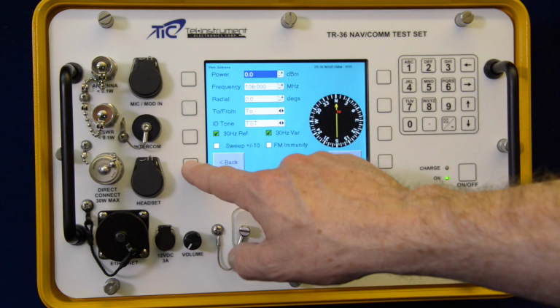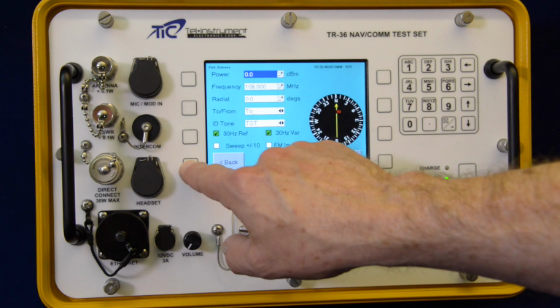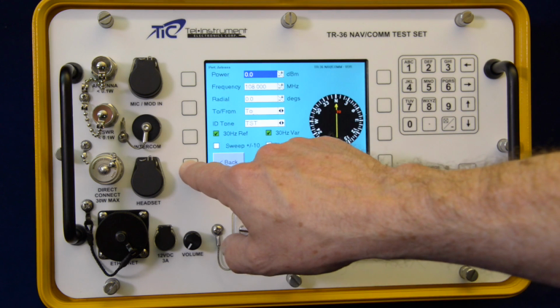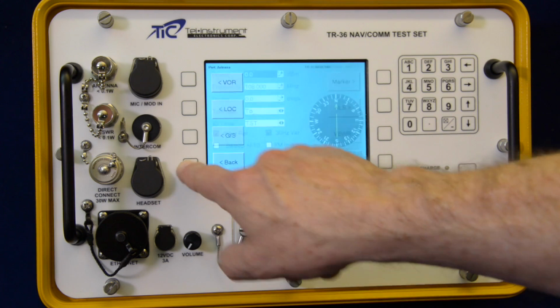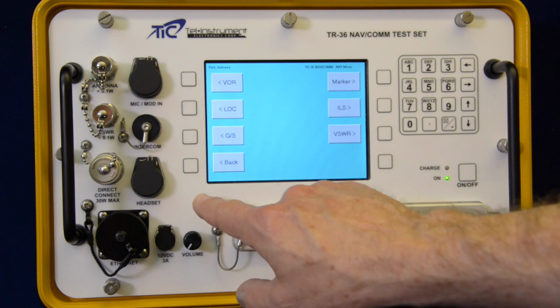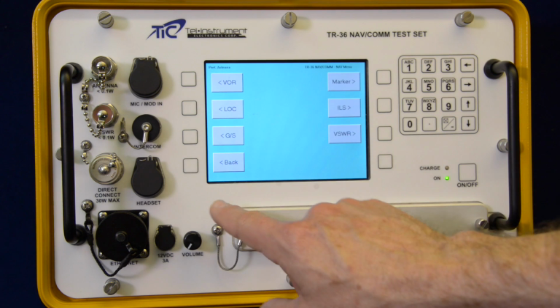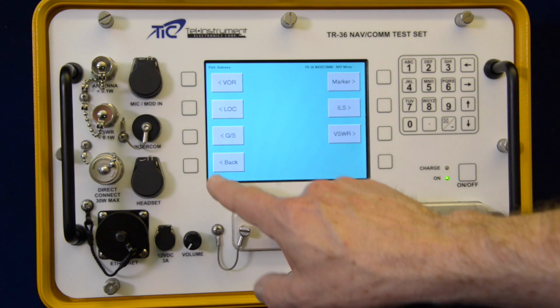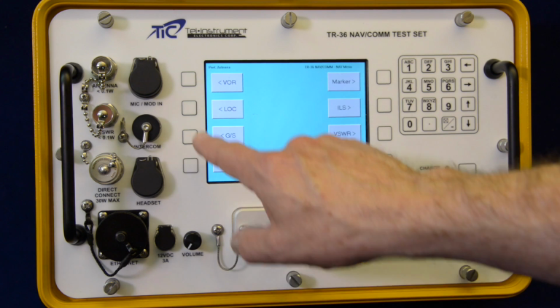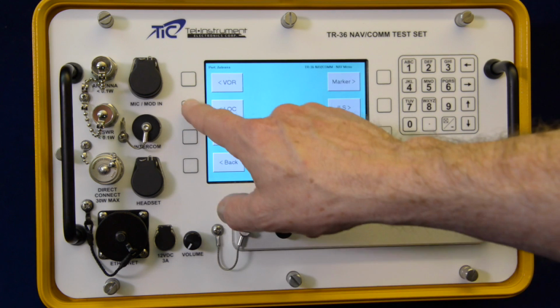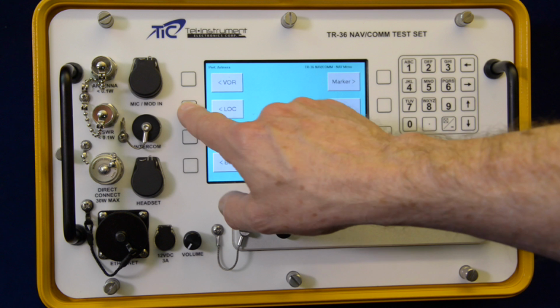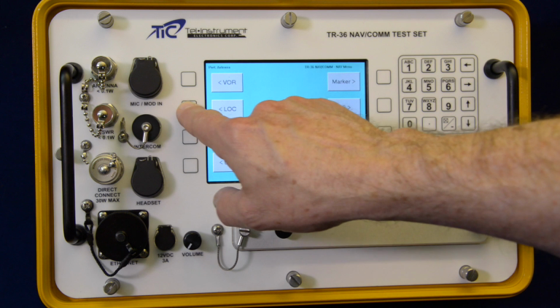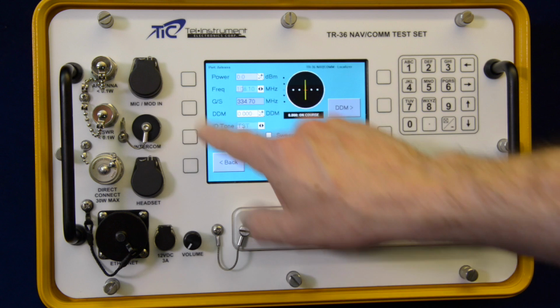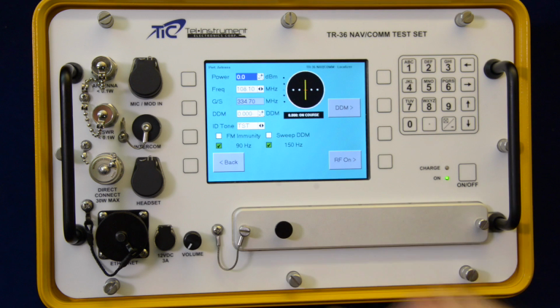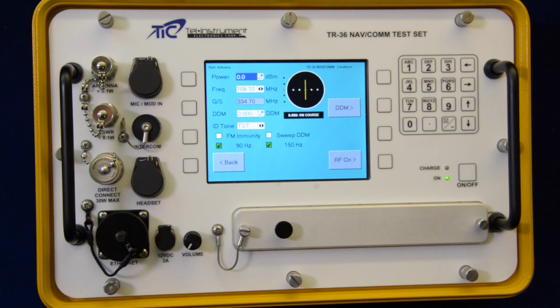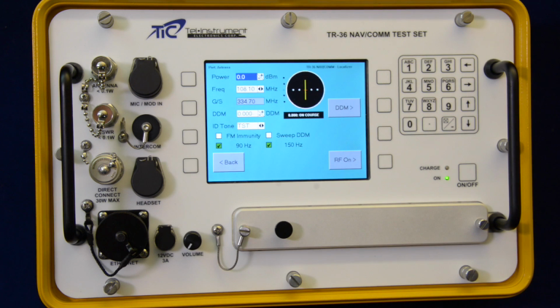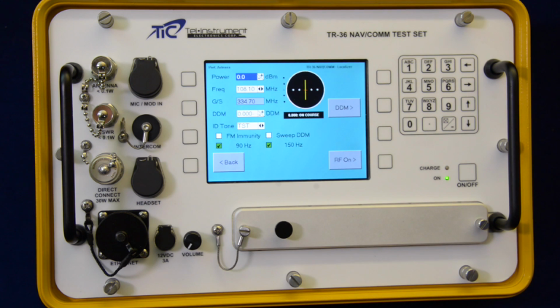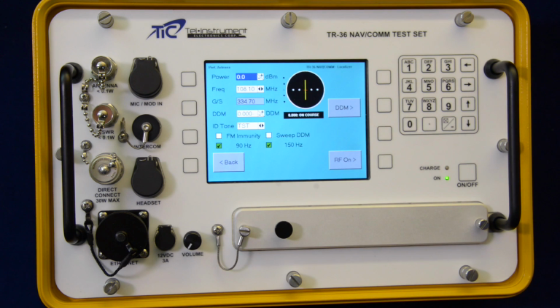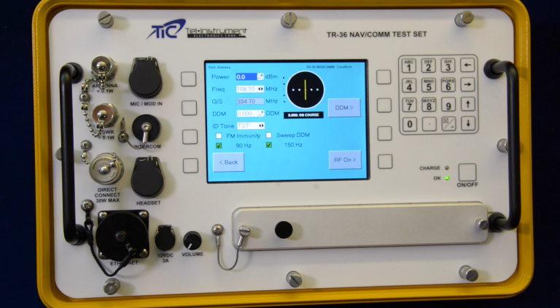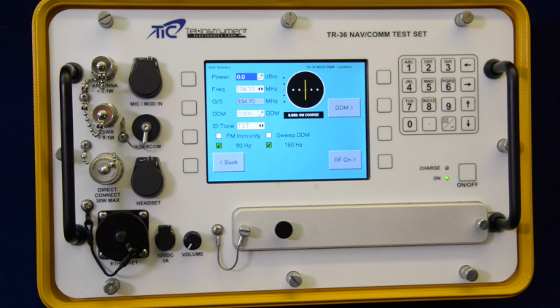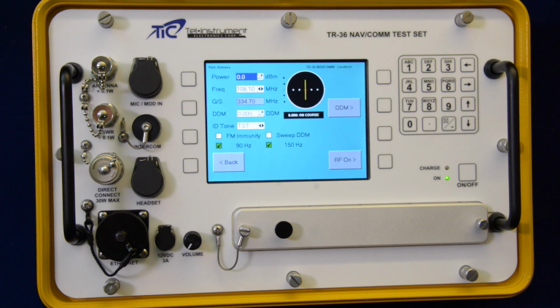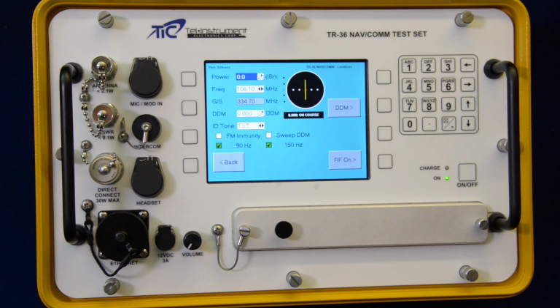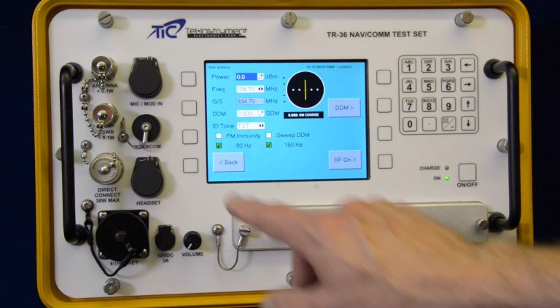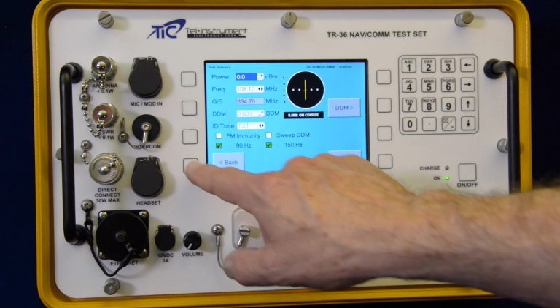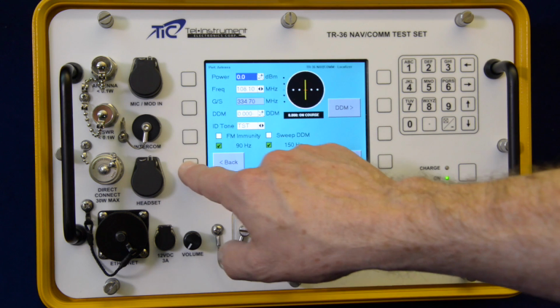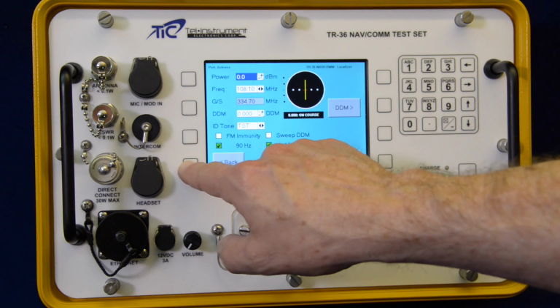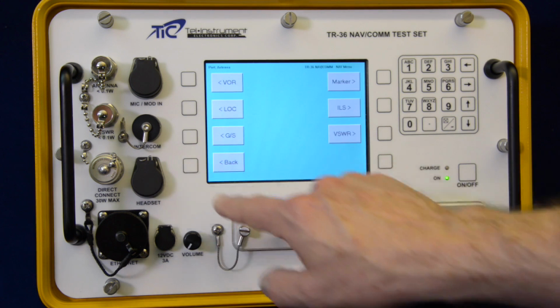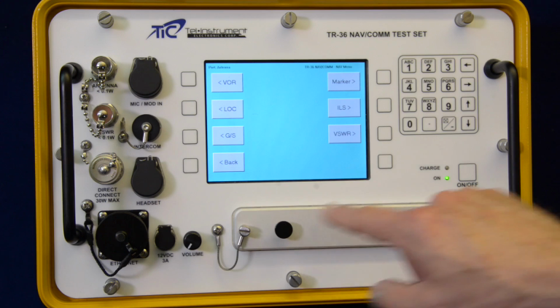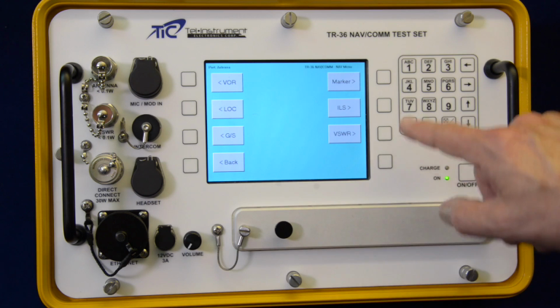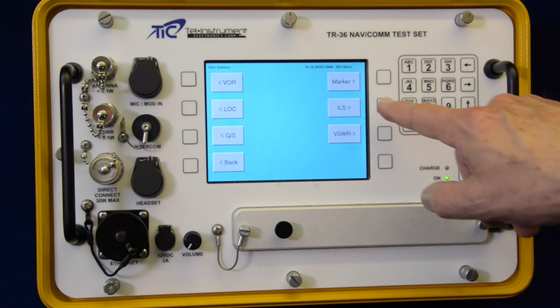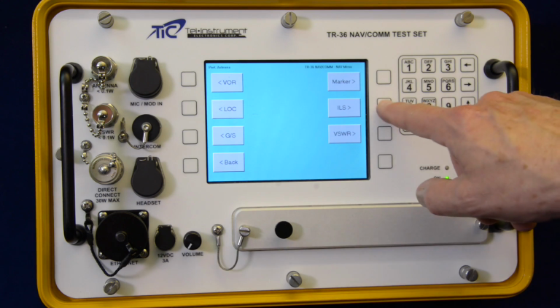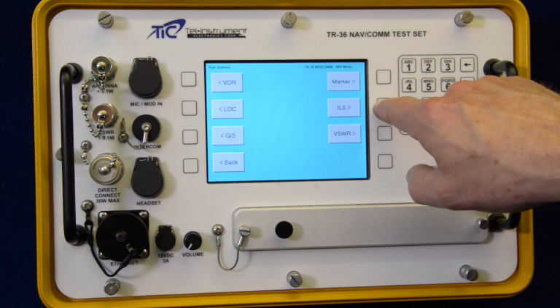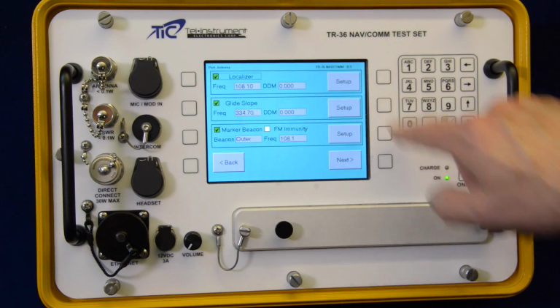Additionally, the unit includes new modes for complete end-to-end system testing of COM transceivers, including the measurement of COM audio output and signal plus noise-to-noise ratio.